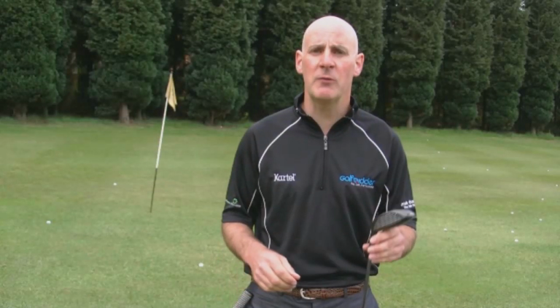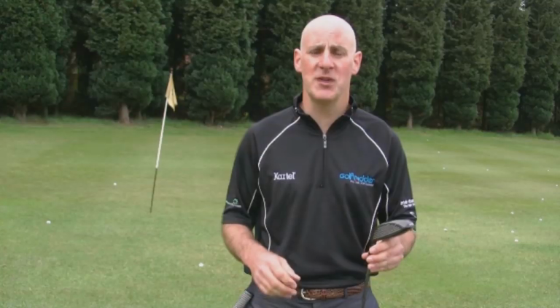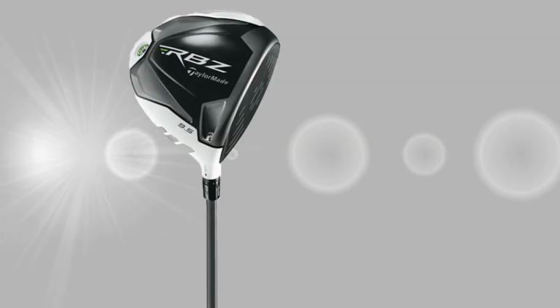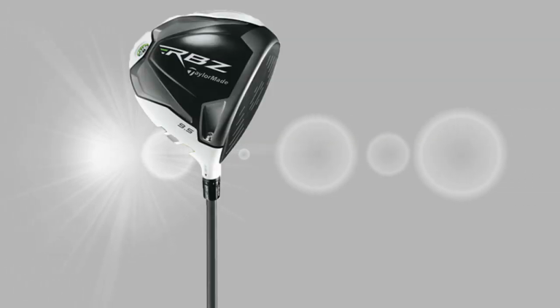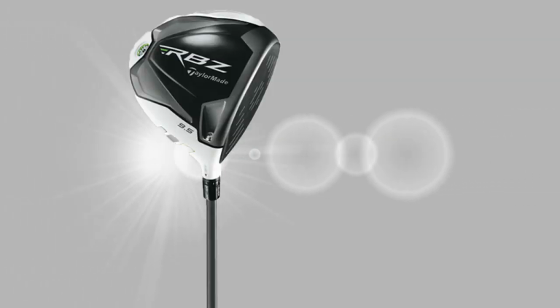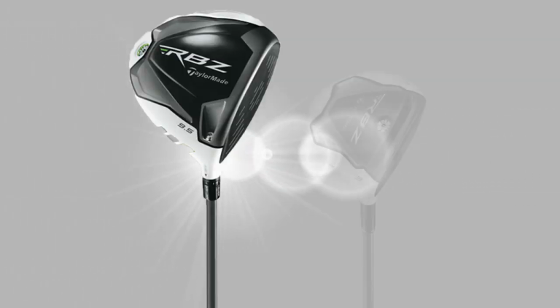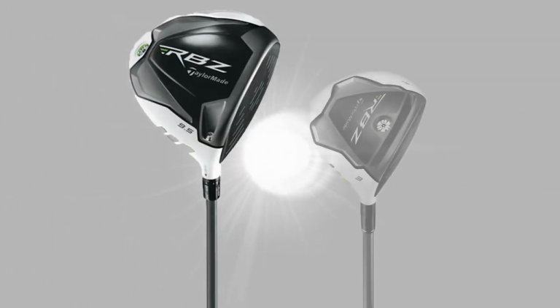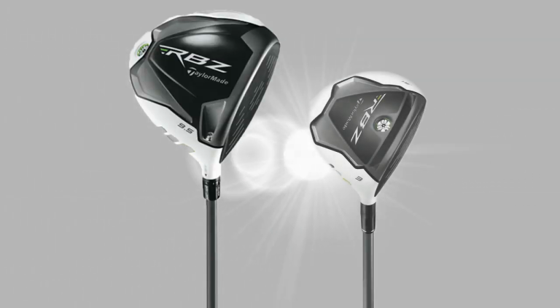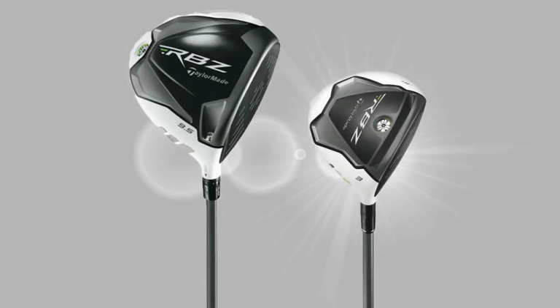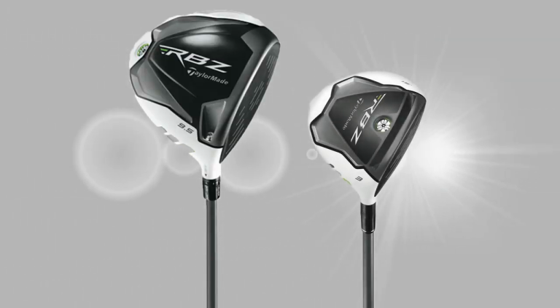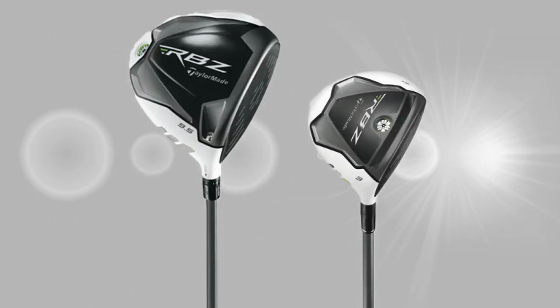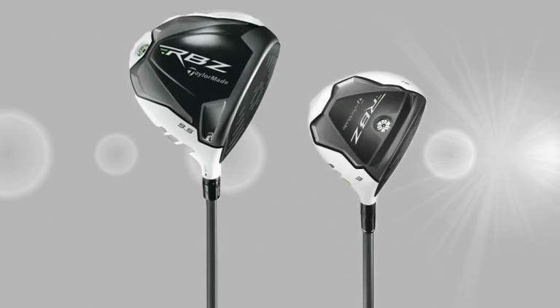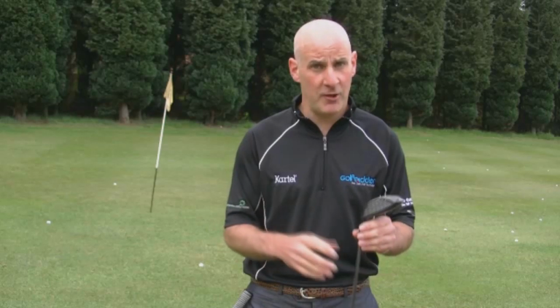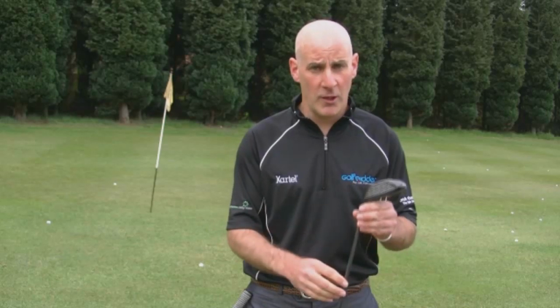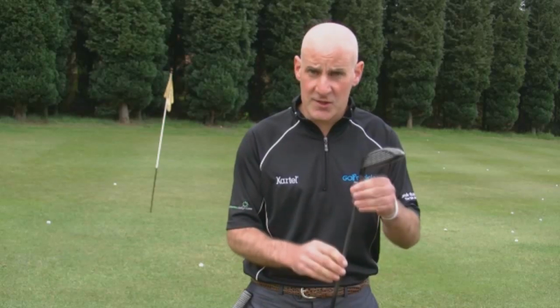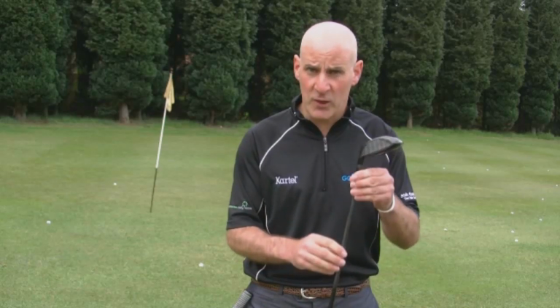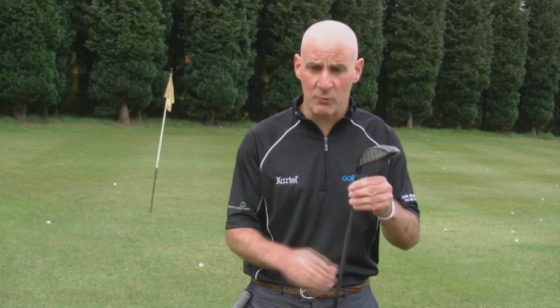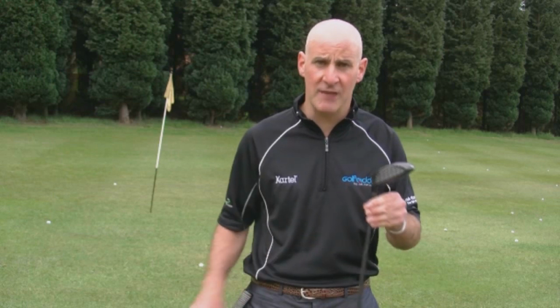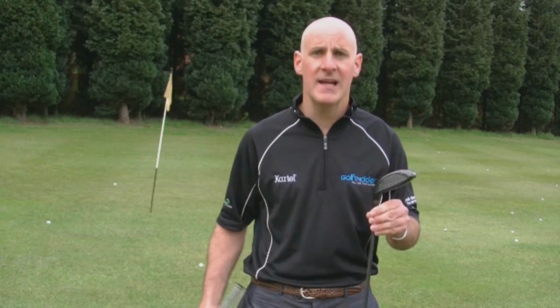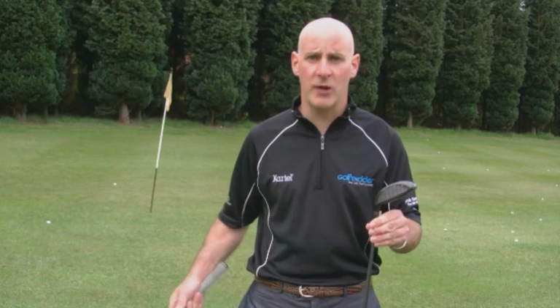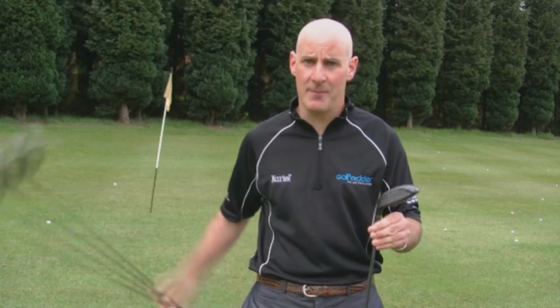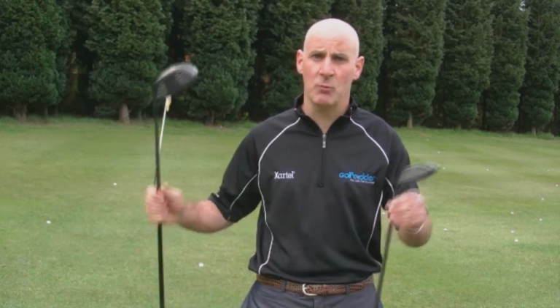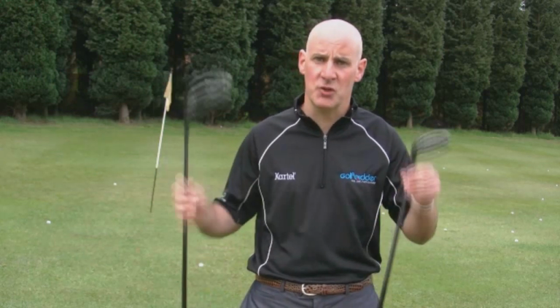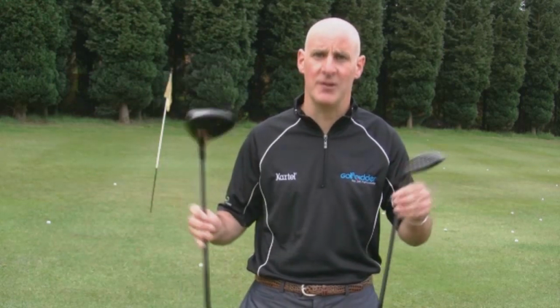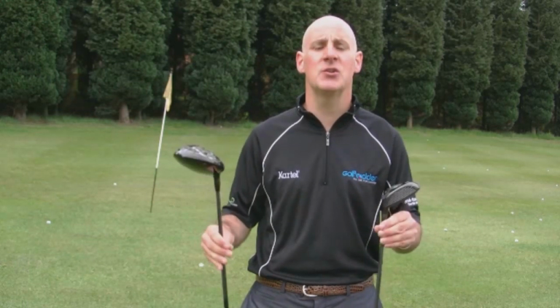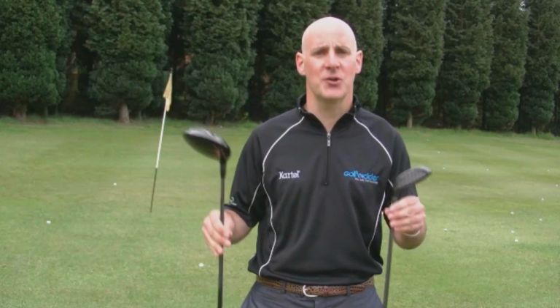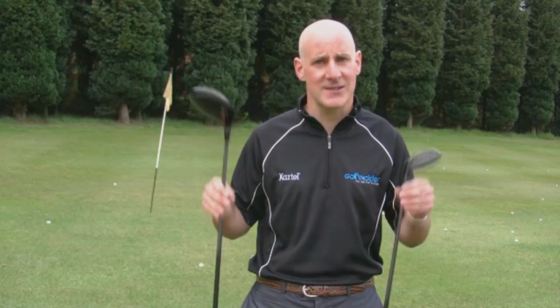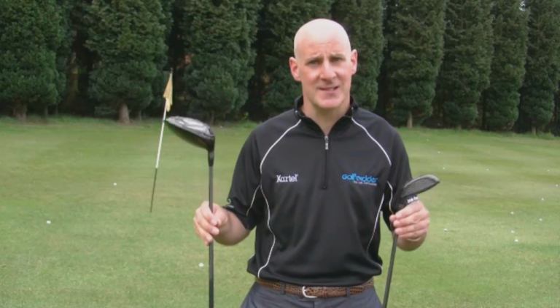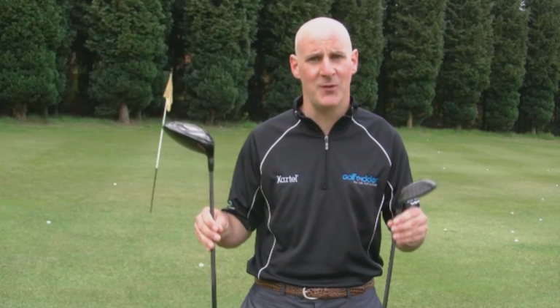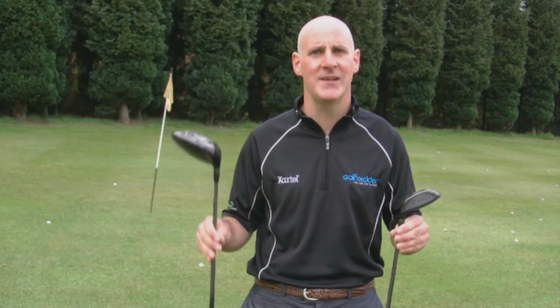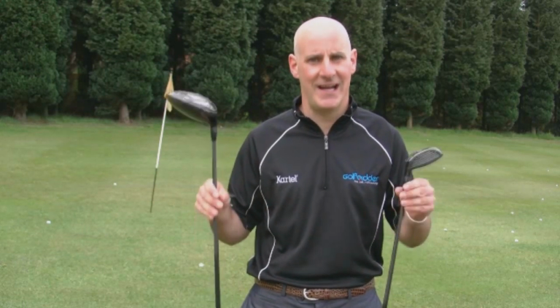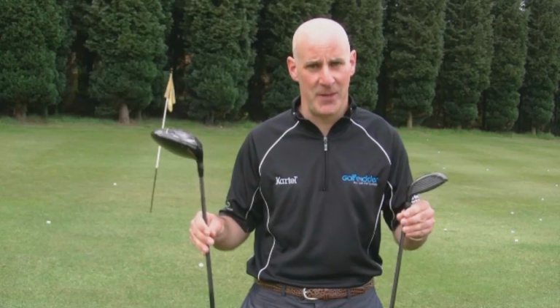Fairway wood shafts are shorter than drivers, which makes them more accurate. However, when choosing your fairway wood shaft, it's great to match it with your driver to ensure consistent ball flight and shape.